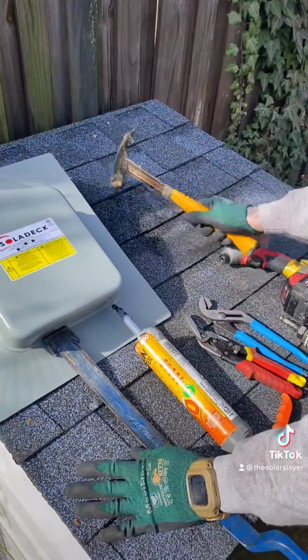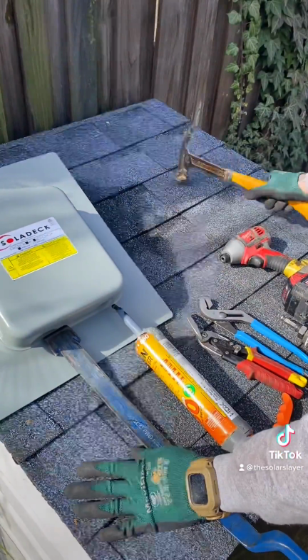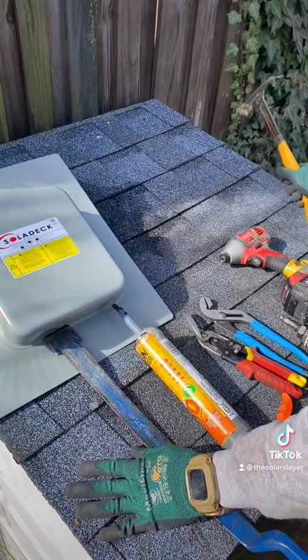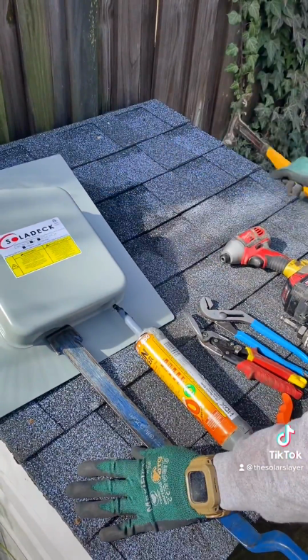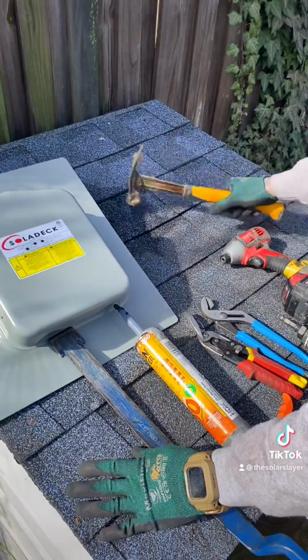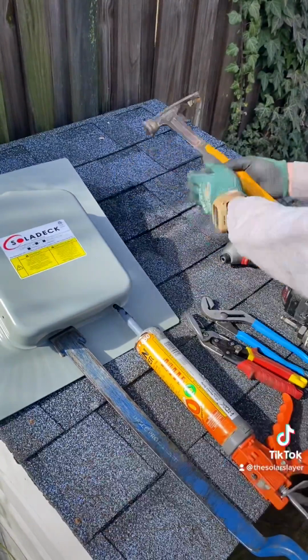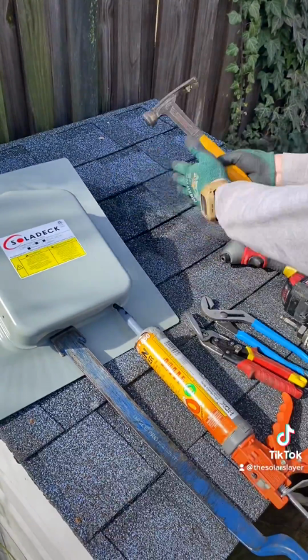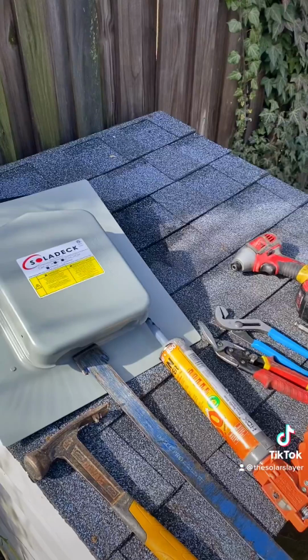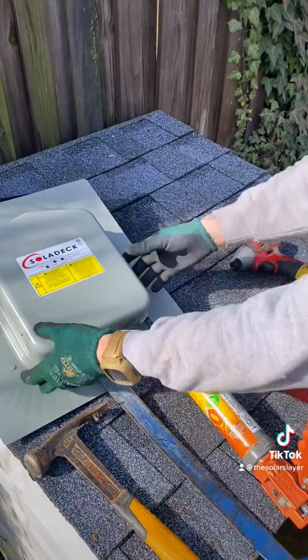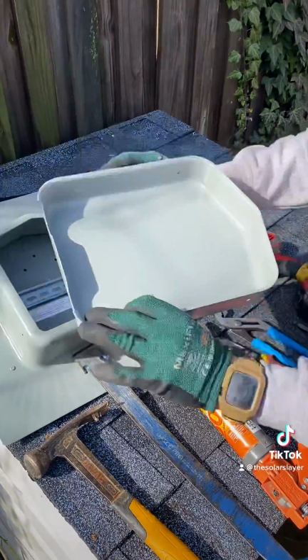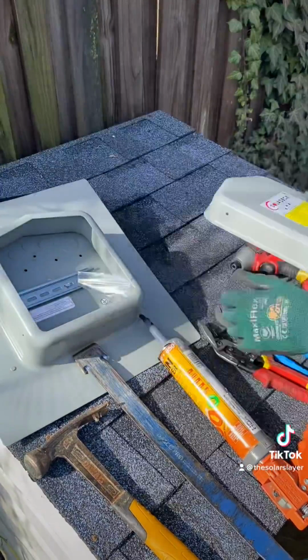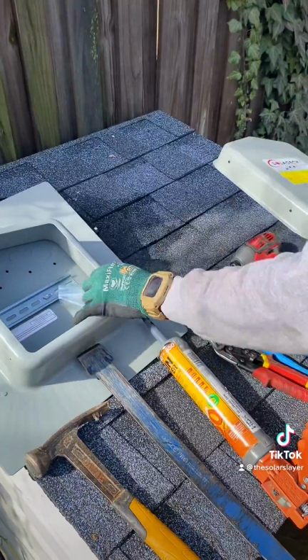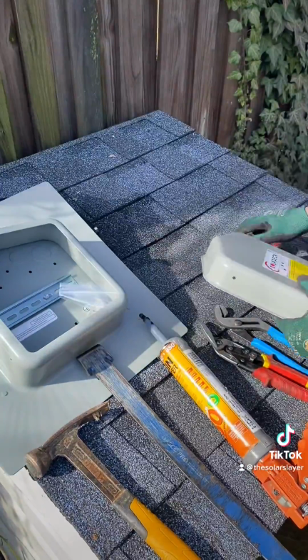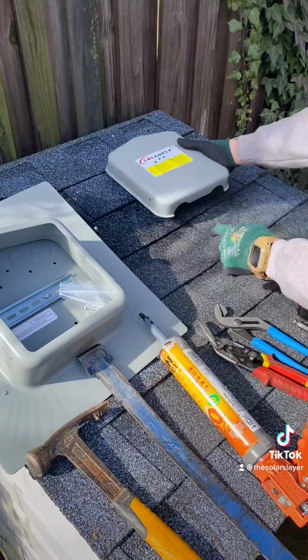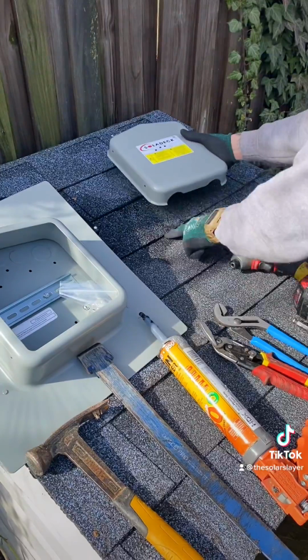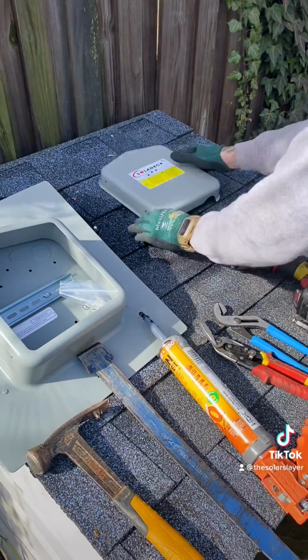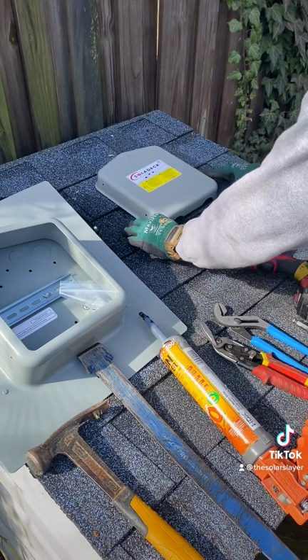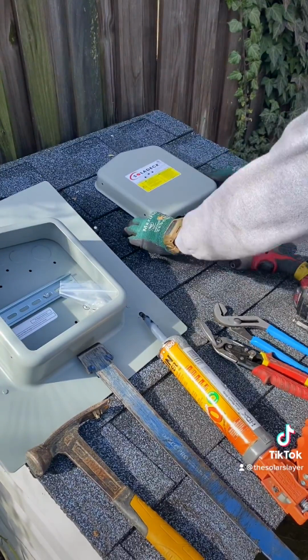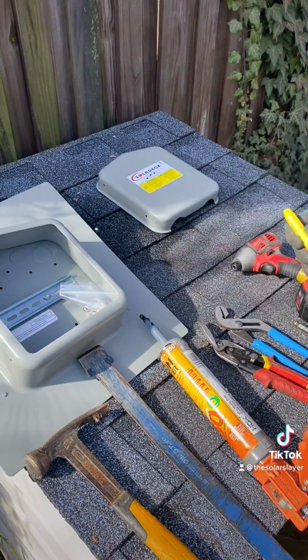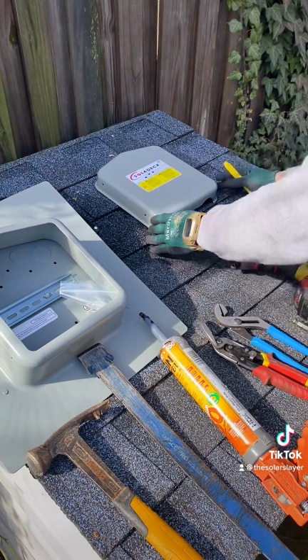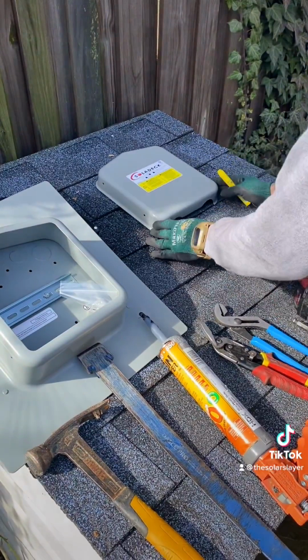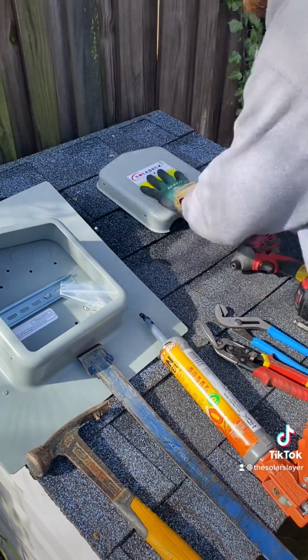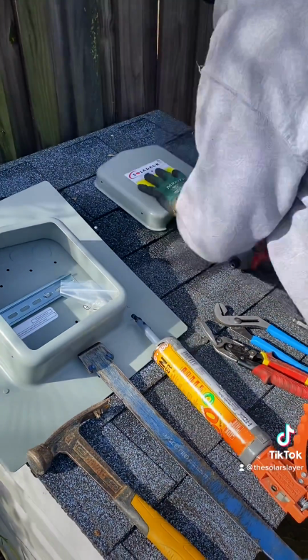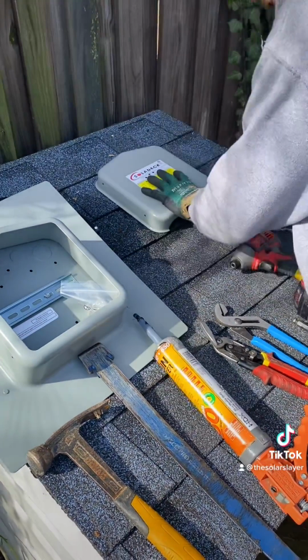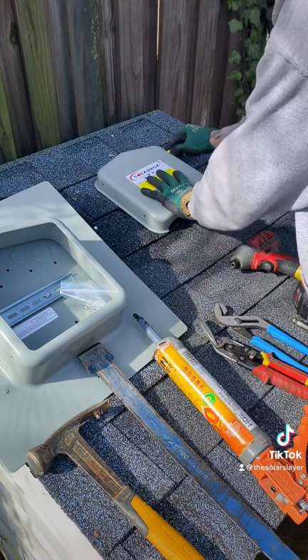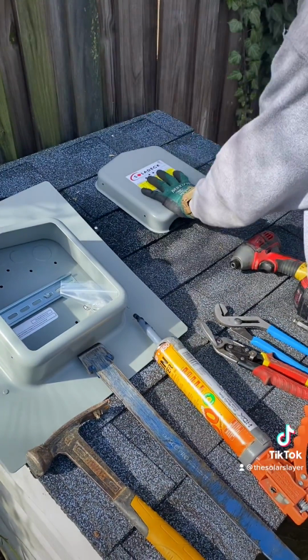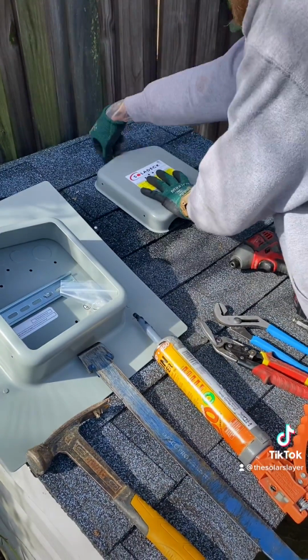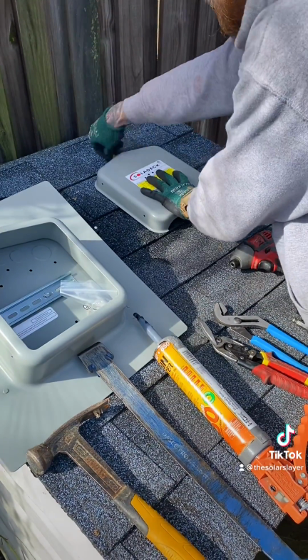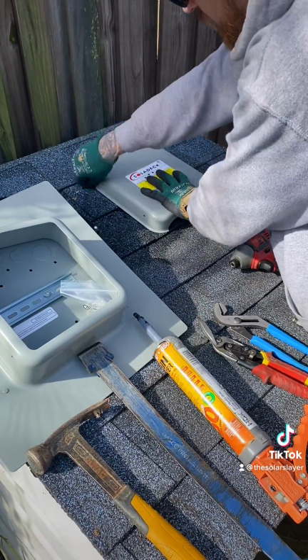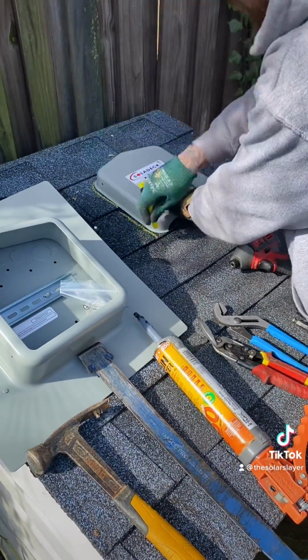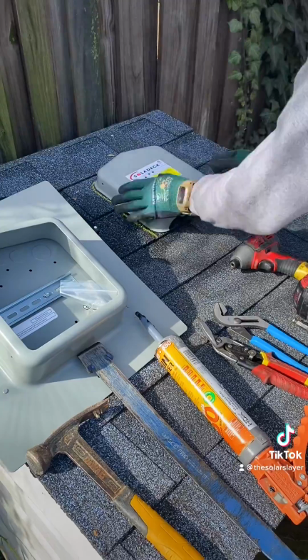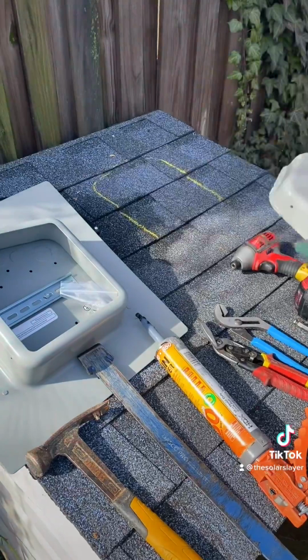First thing you're going to do is grab your hammer, sound out for rafters — you want your Solideck between the rafters. Grab your lid, grab a roof crayon or chalk, and trace the lid.